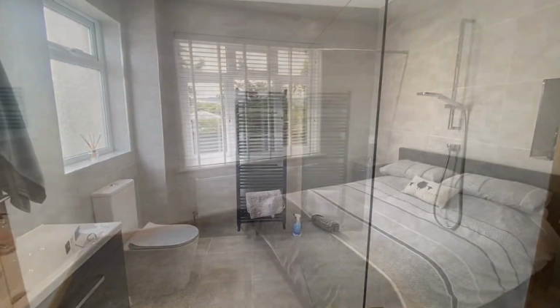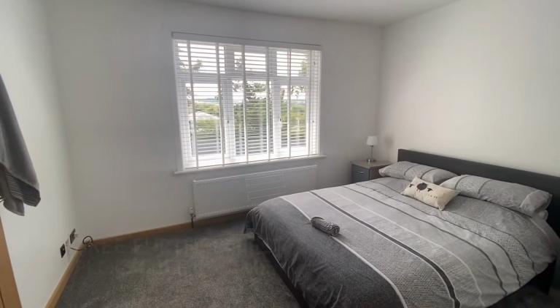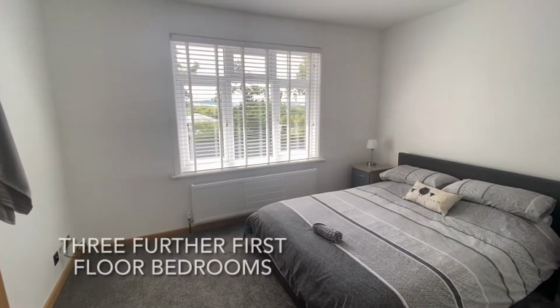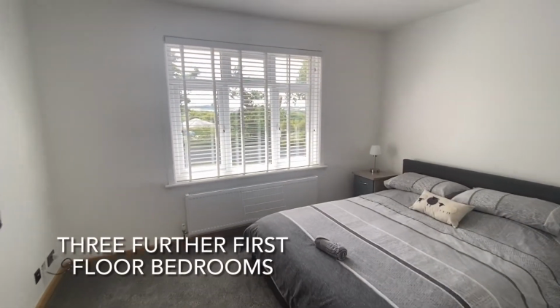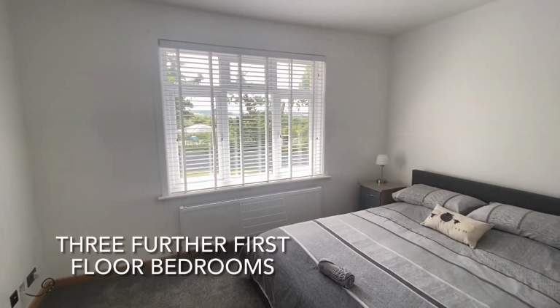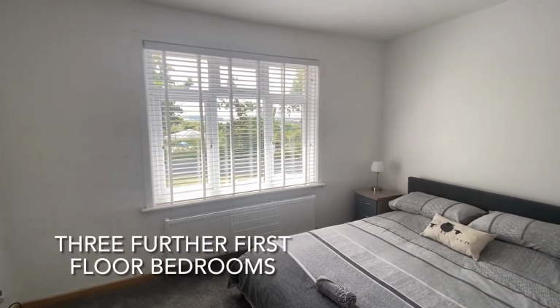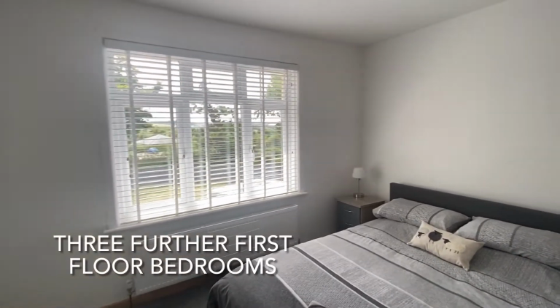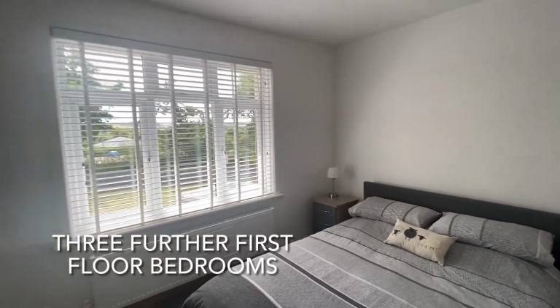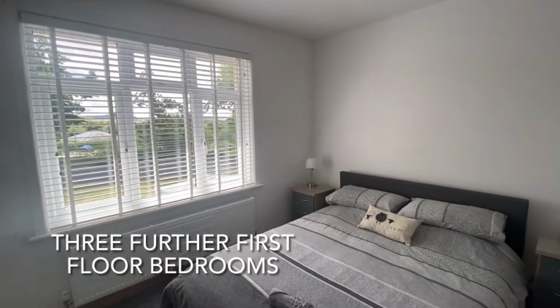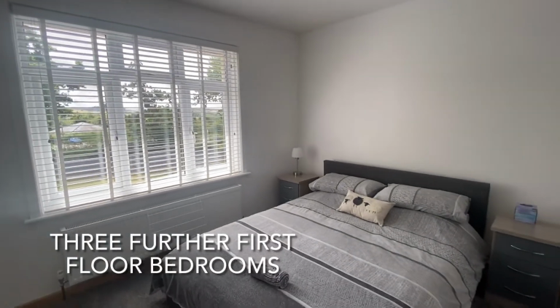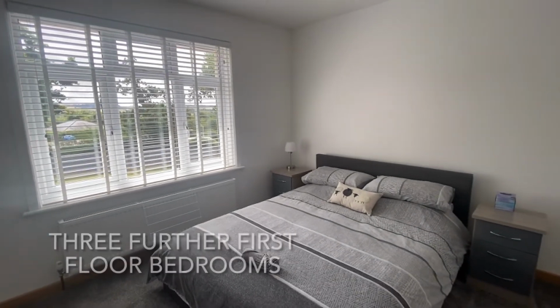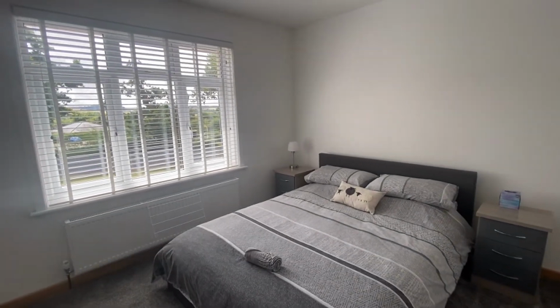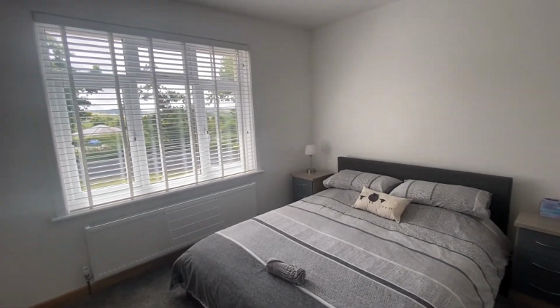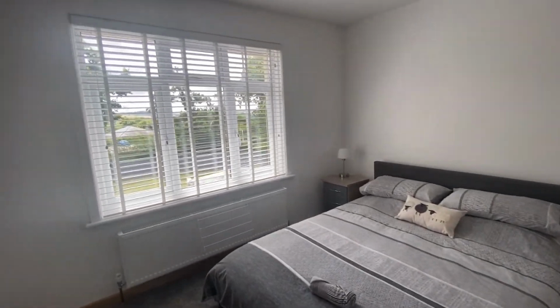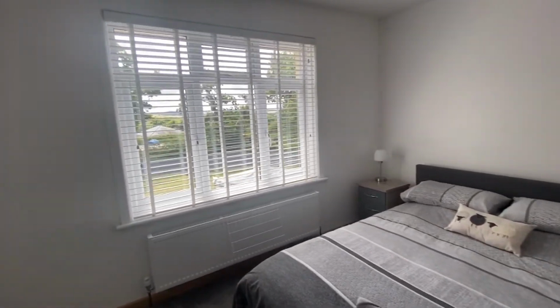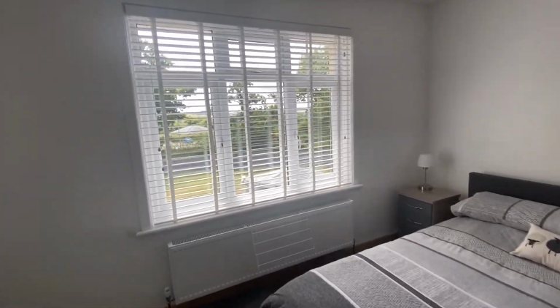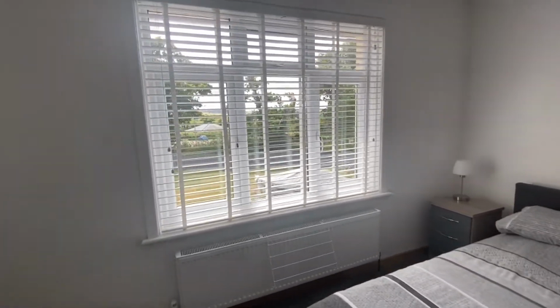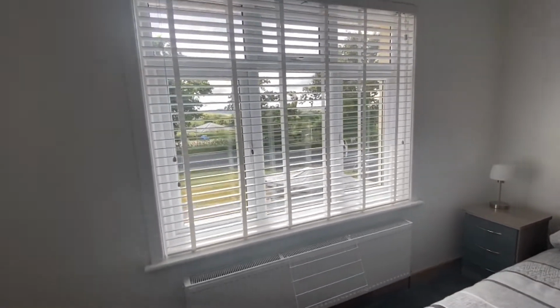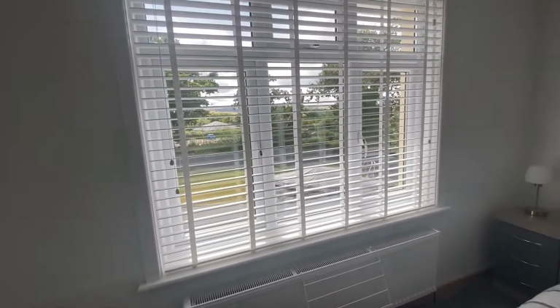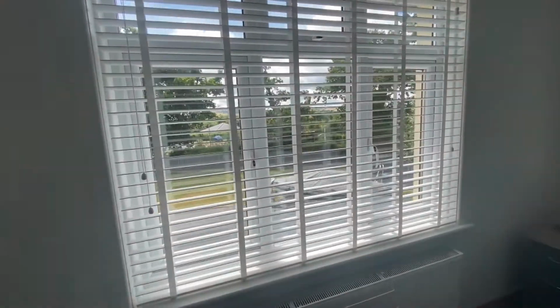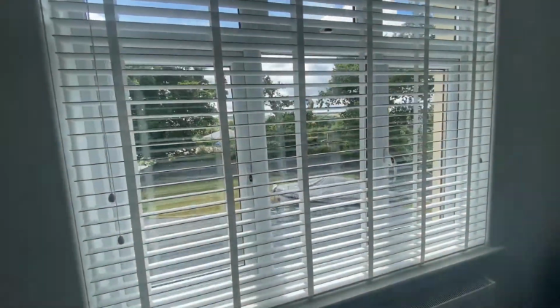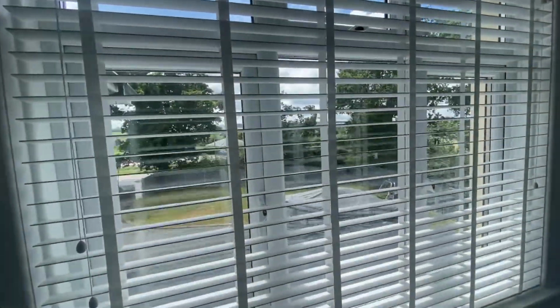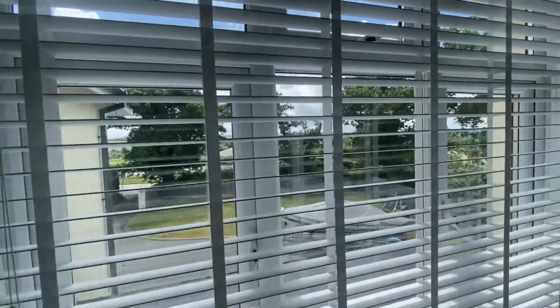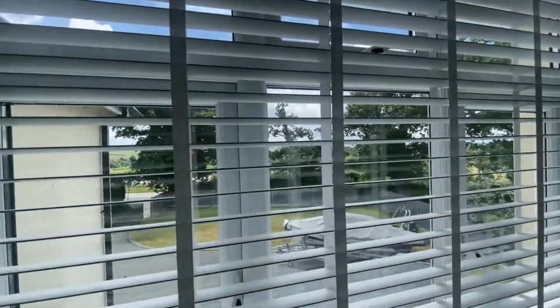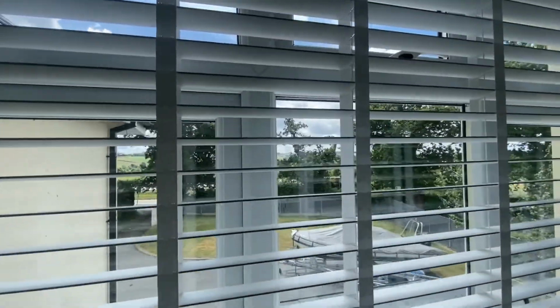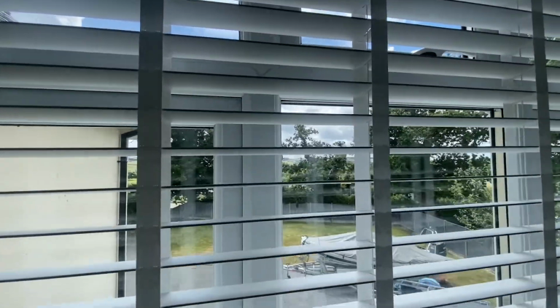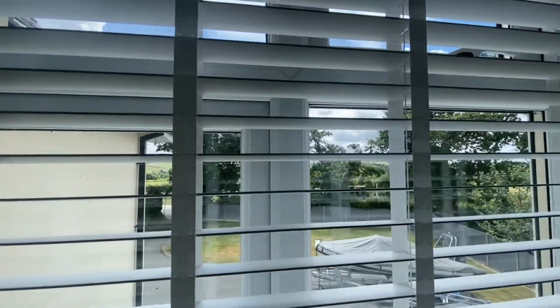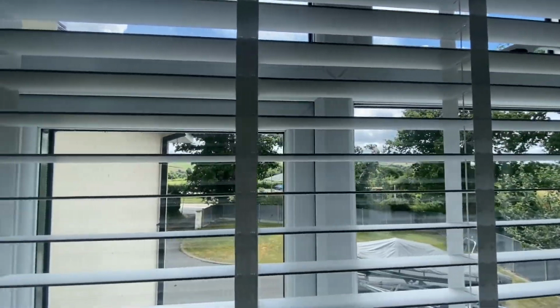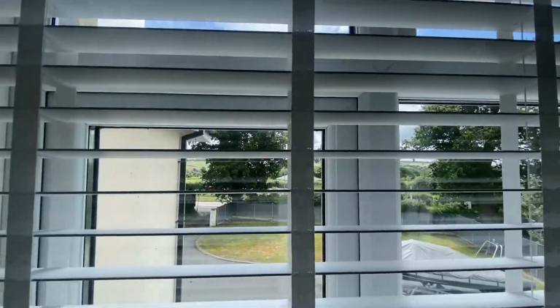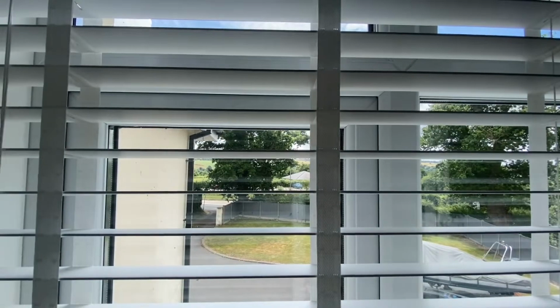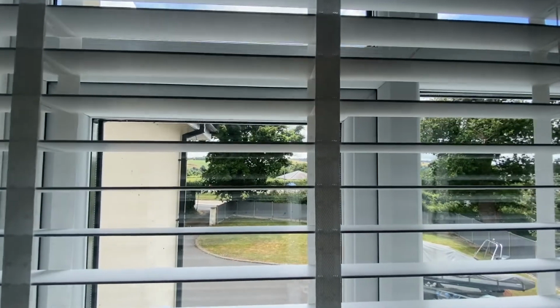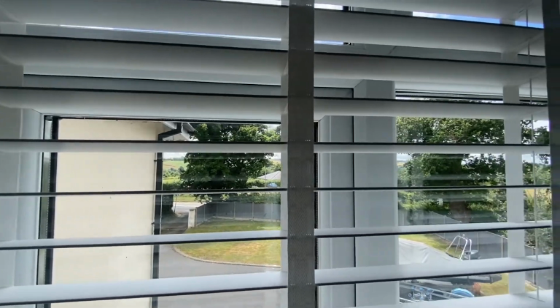The secondary bedrooms on the upper floor are well appointed, and there are some good views over the area with glimpses of the estuary.